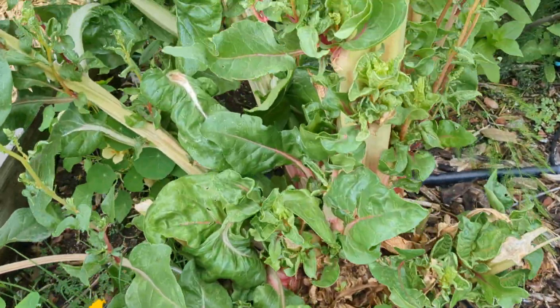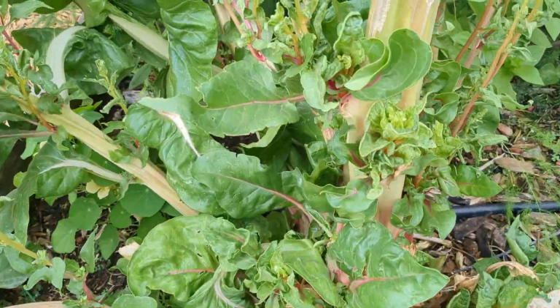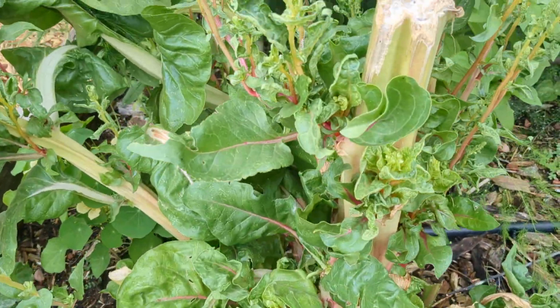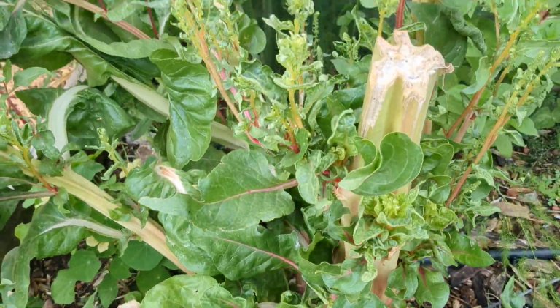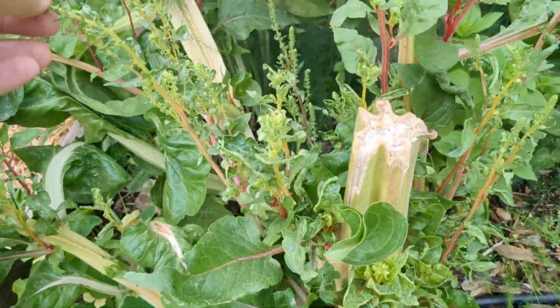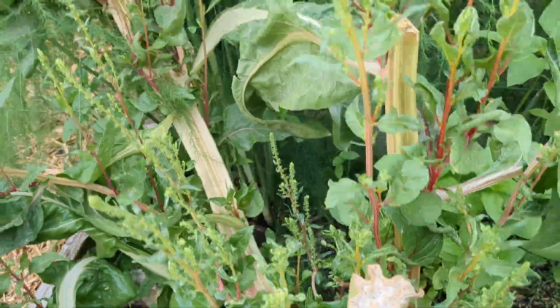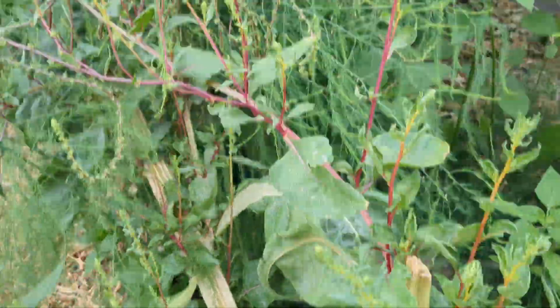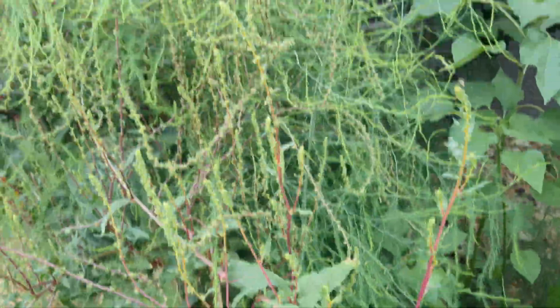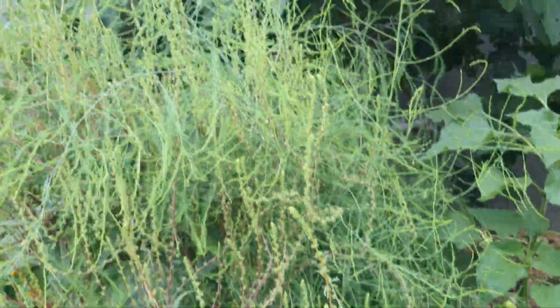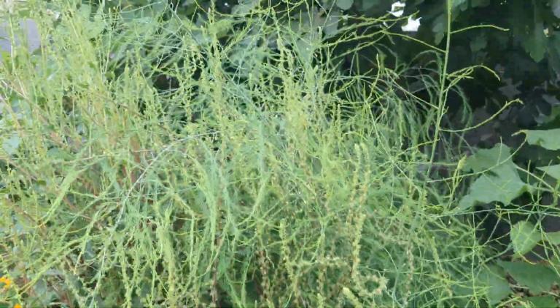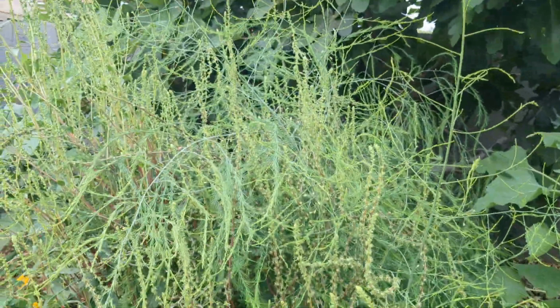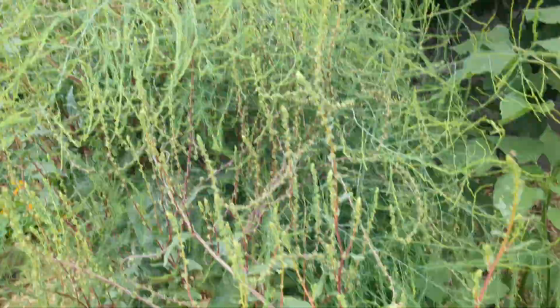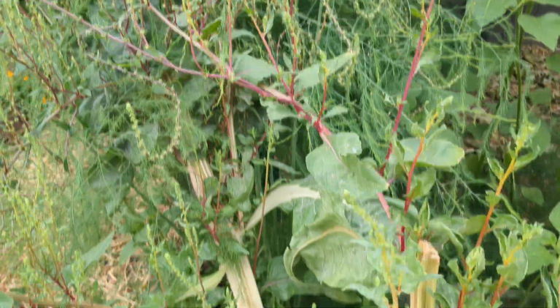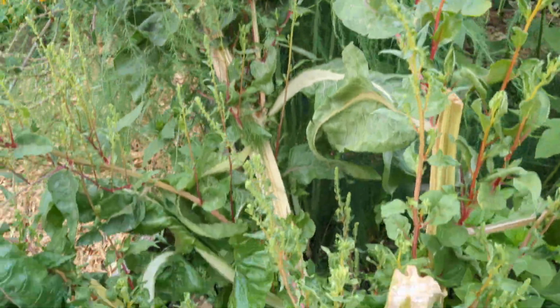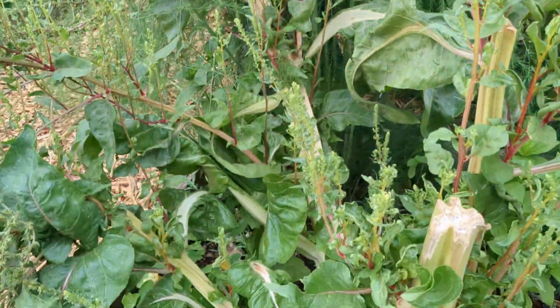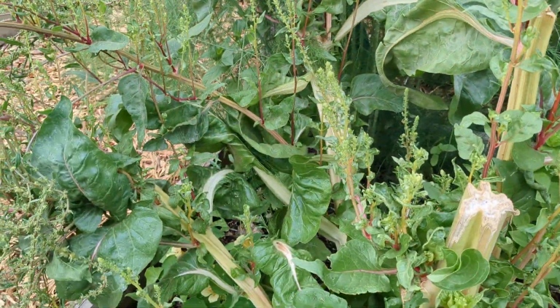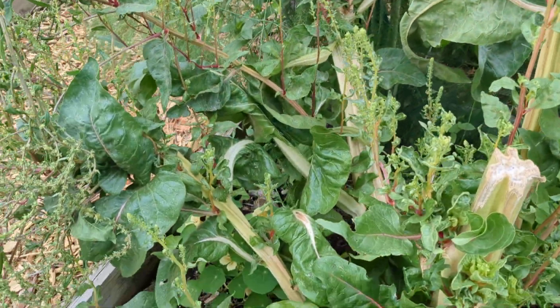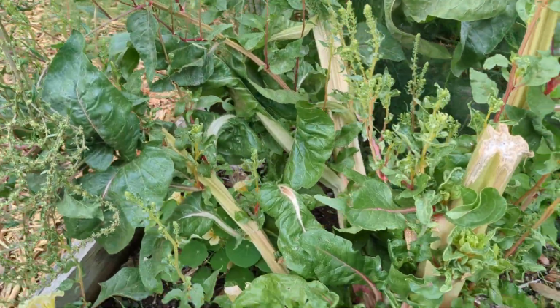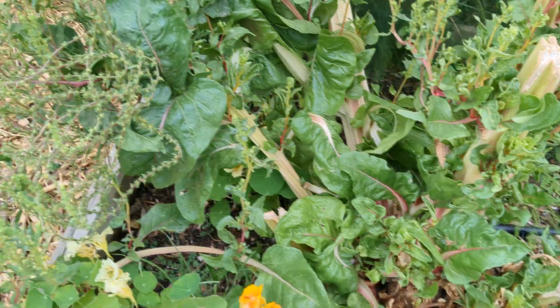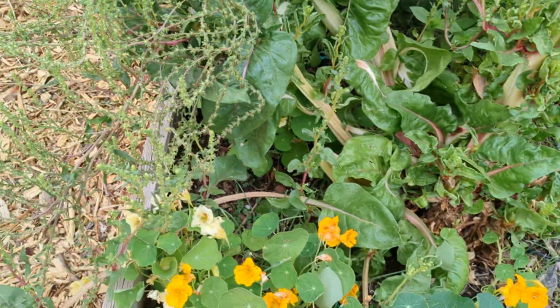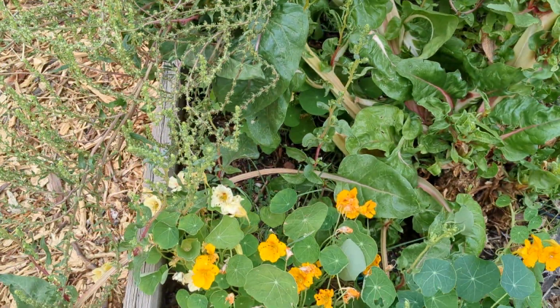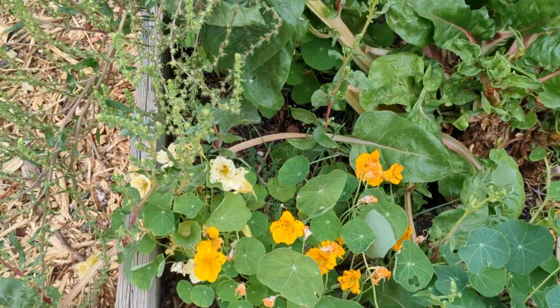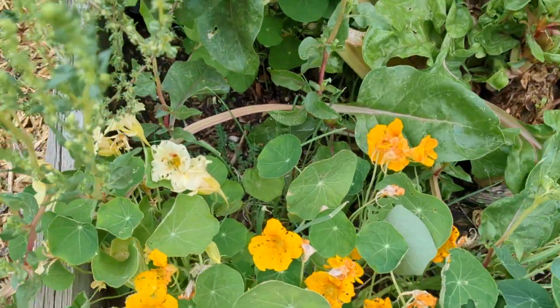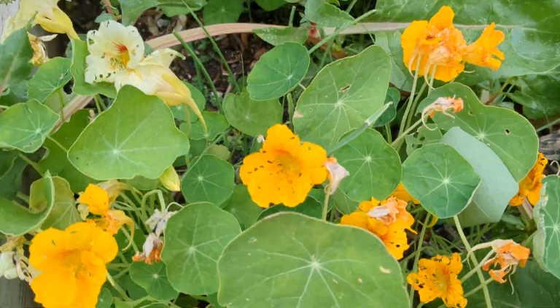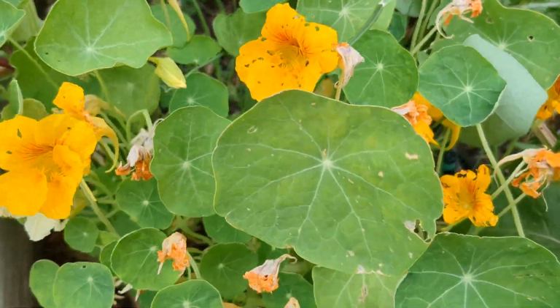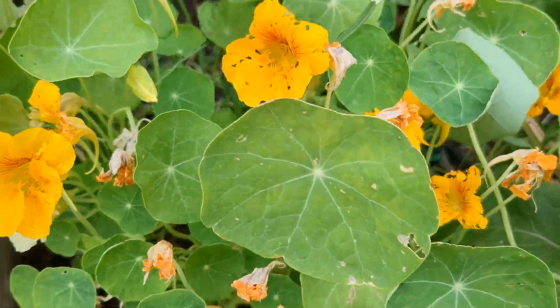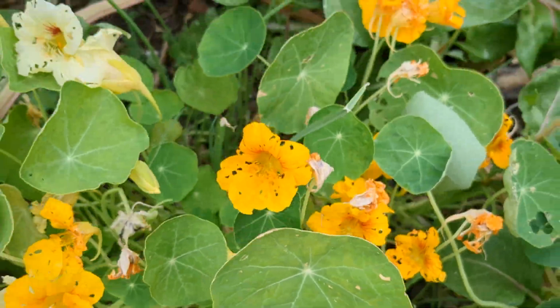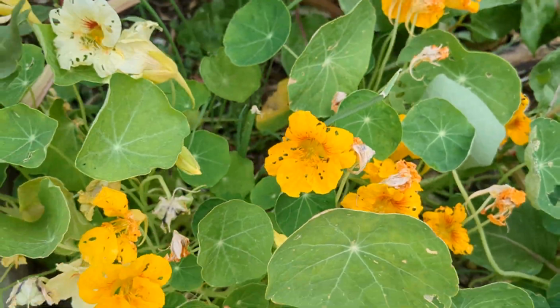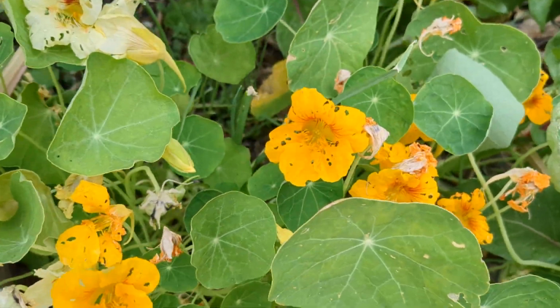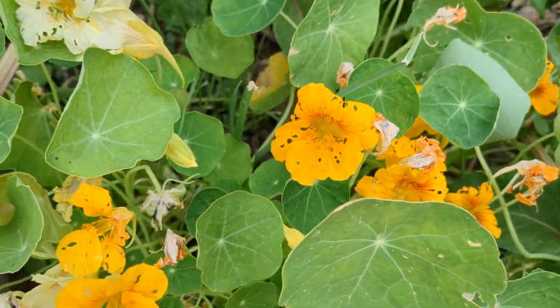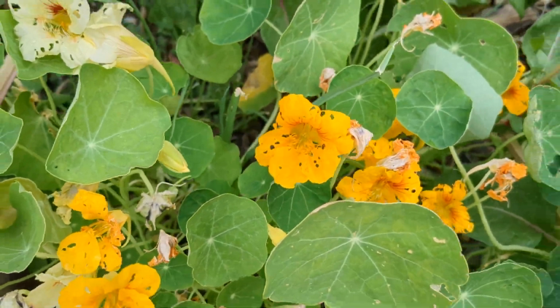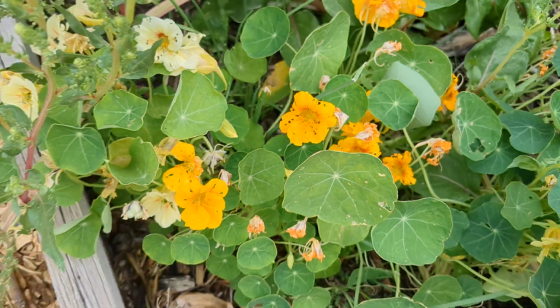And this is my chard, and I was letting it go to seed in hopes to get seeds. The nasturtium is attracting all the bugs, which is great.